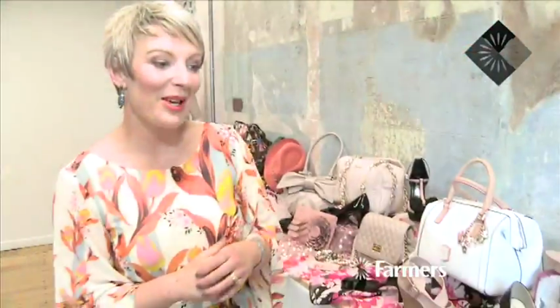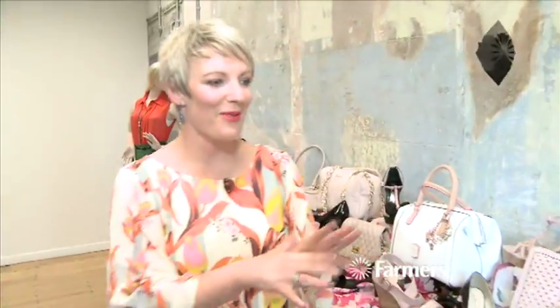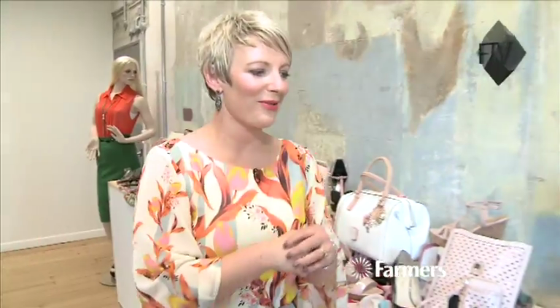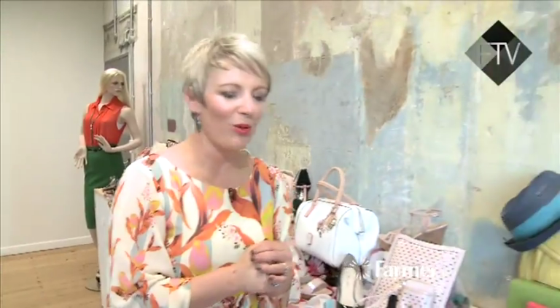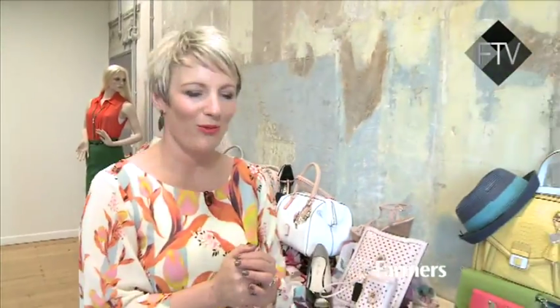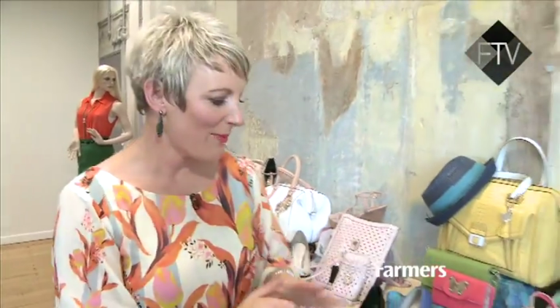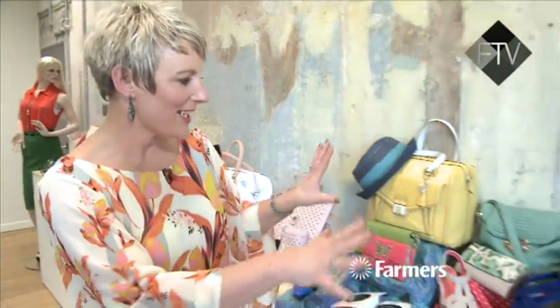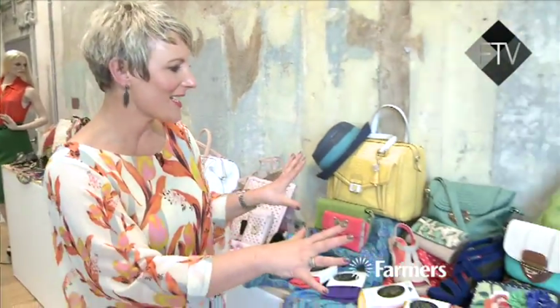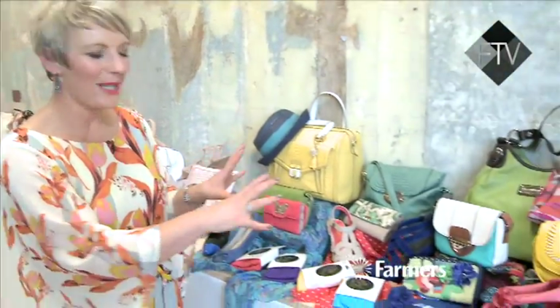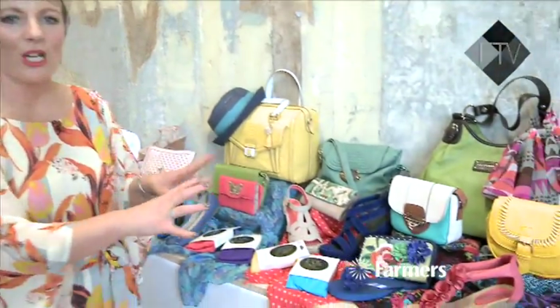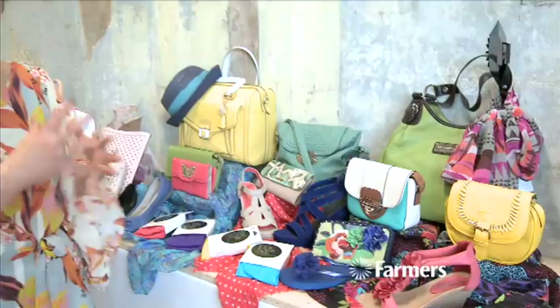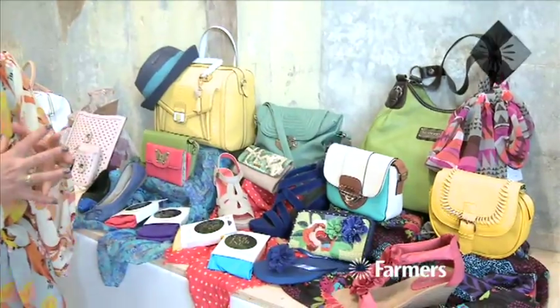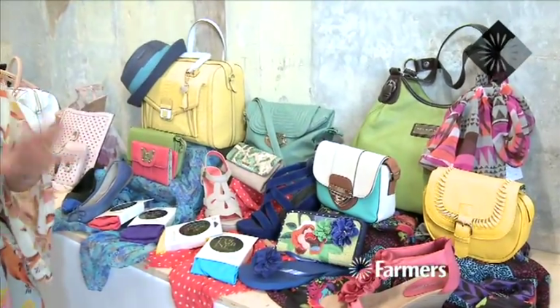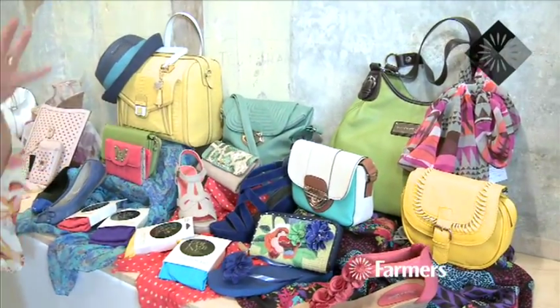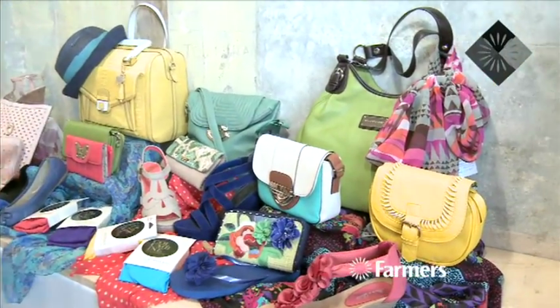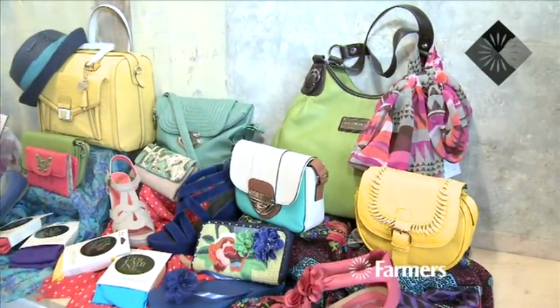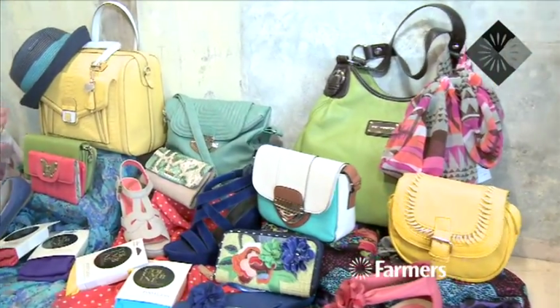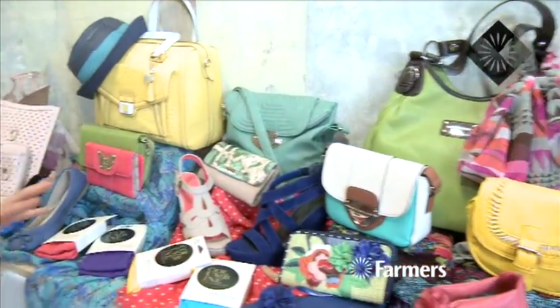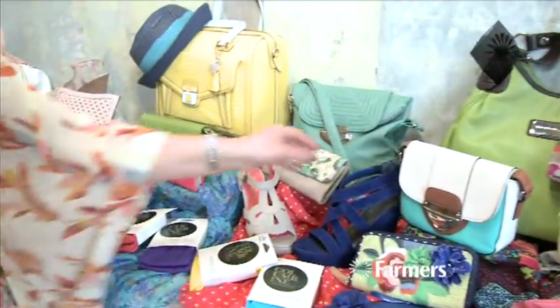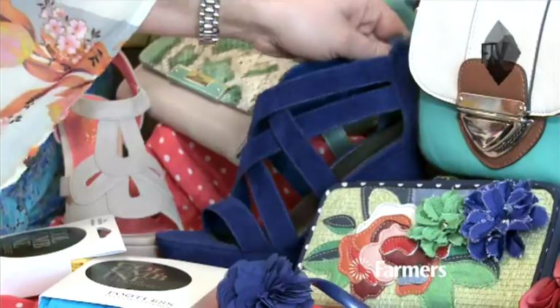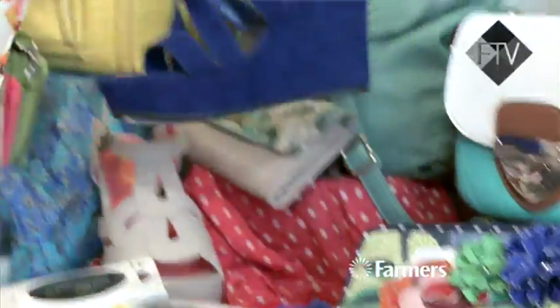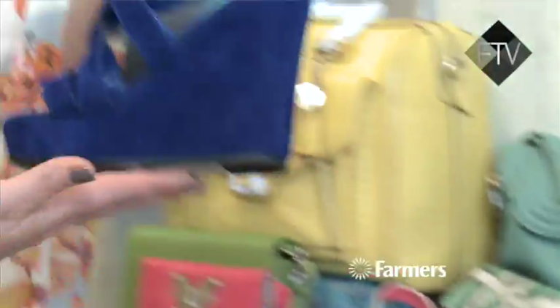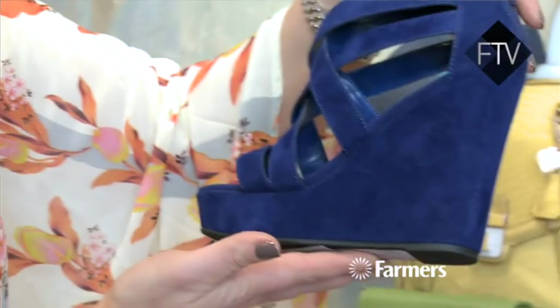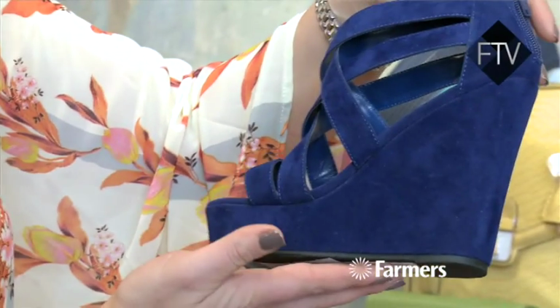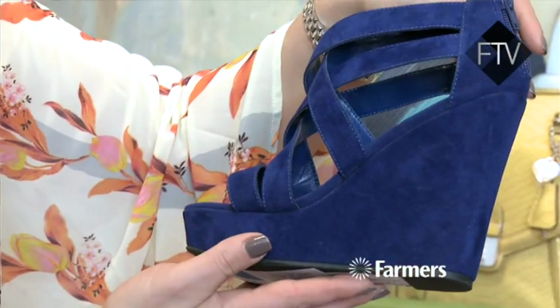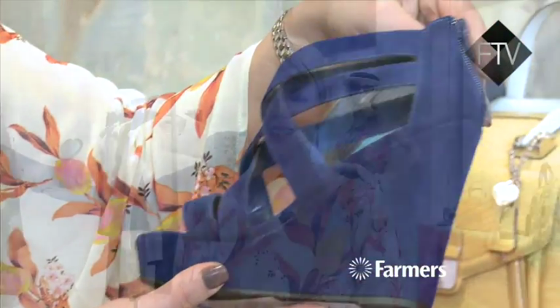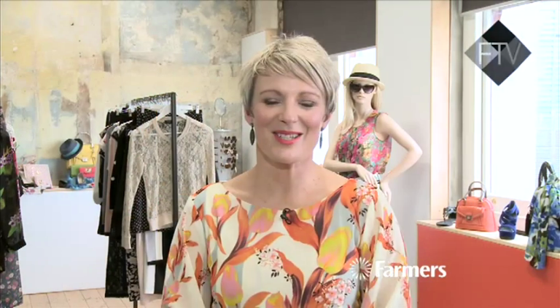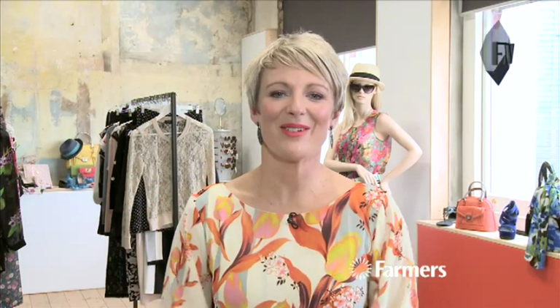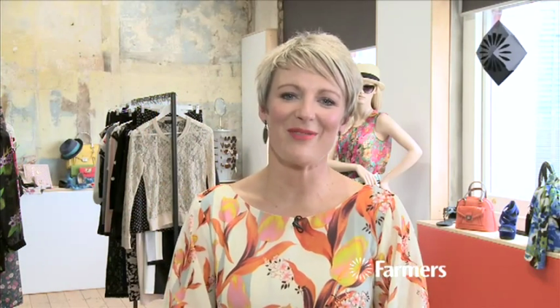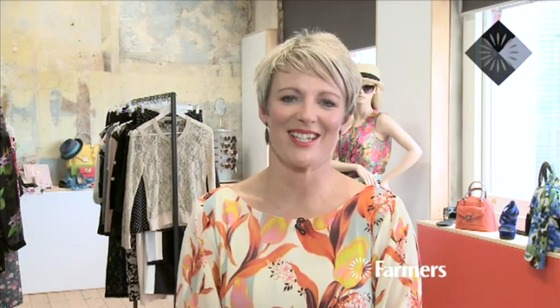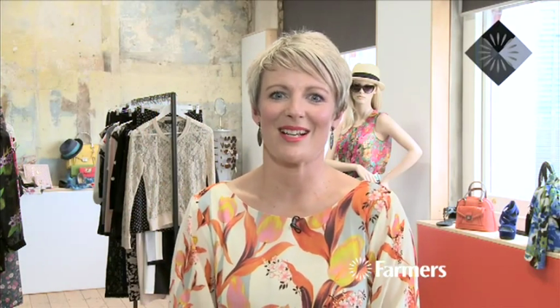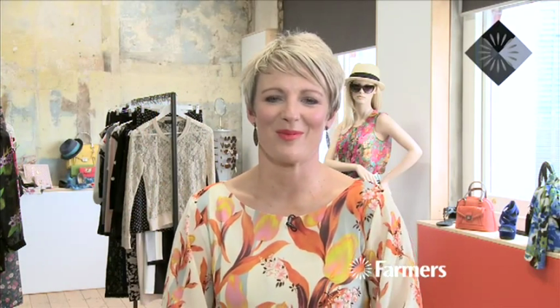Then we go into my favourite — the really bold and beautiful. All of these colours are really bold, so try mixing them up. It's fine to have yellow shoes and a blue handbag. Lots of really bold shoes — these gorgeous big blue ones are just fantastic. So head into store, have a look at everything you've seen today, plus so much more.